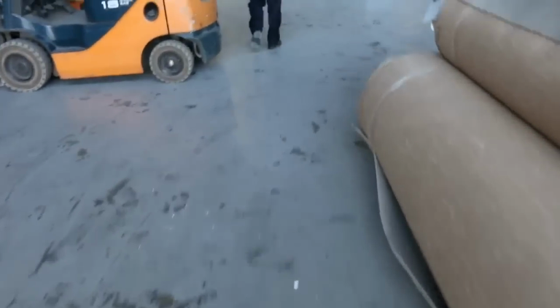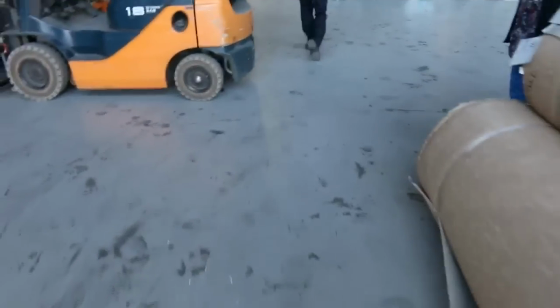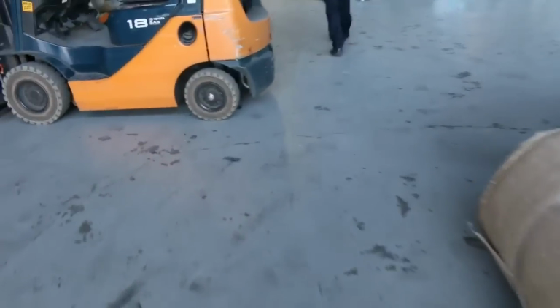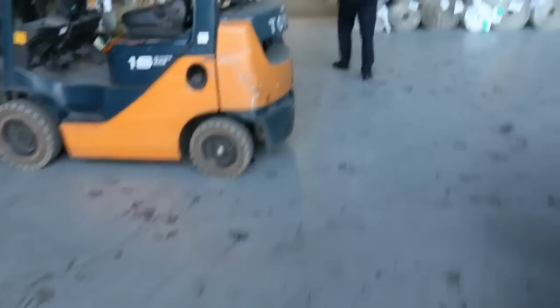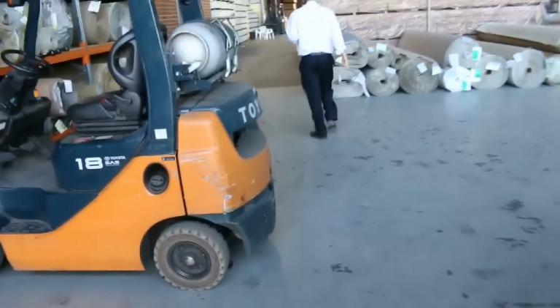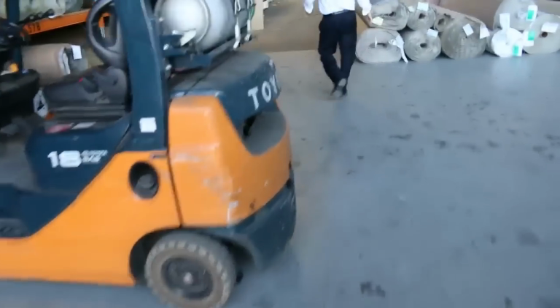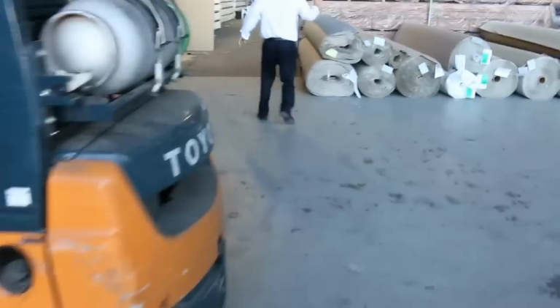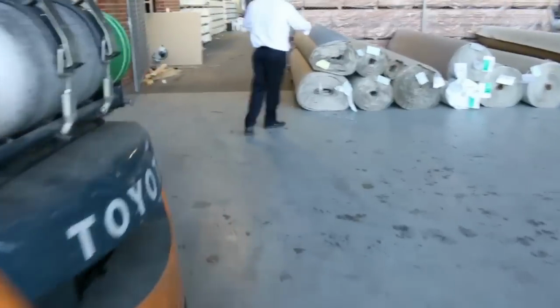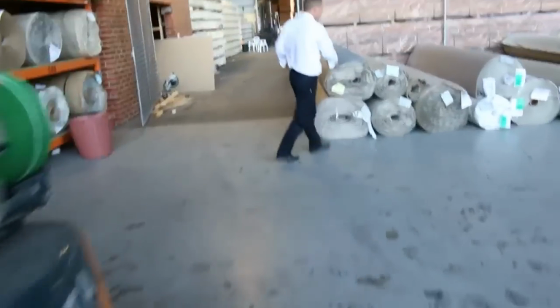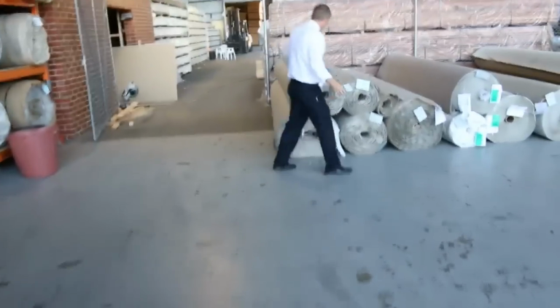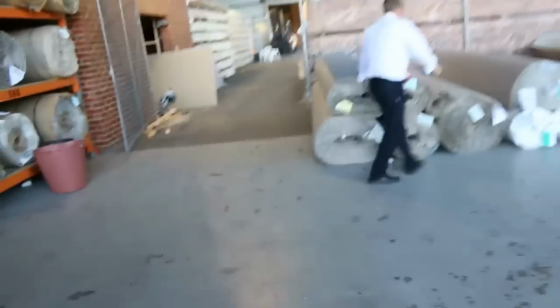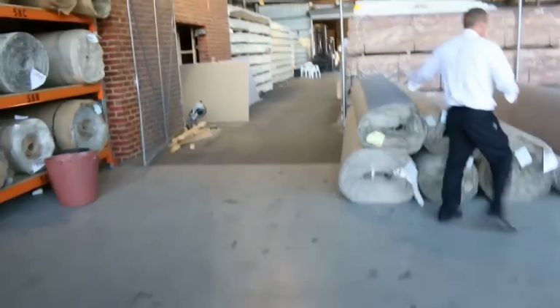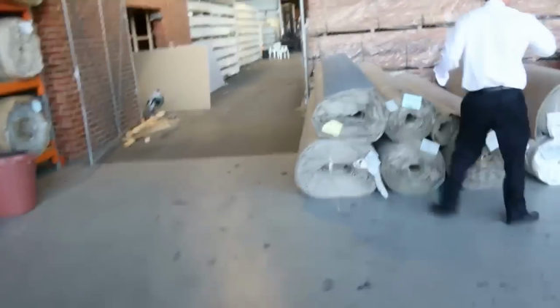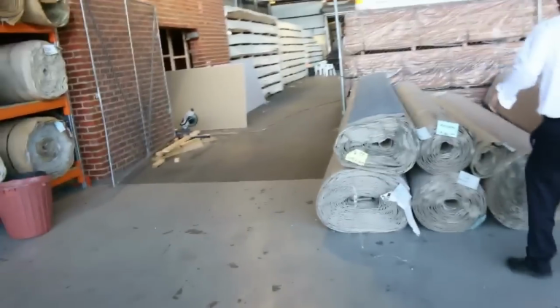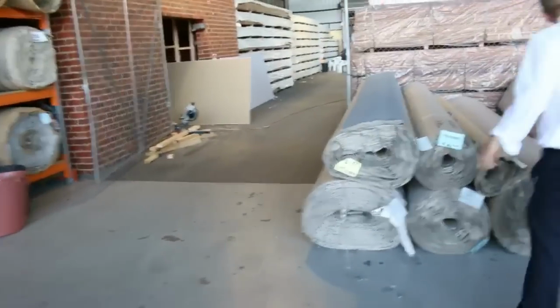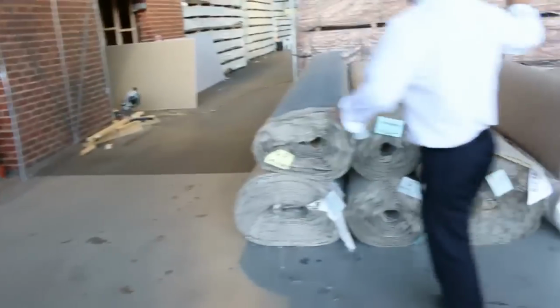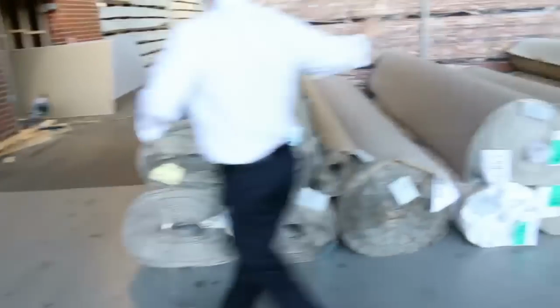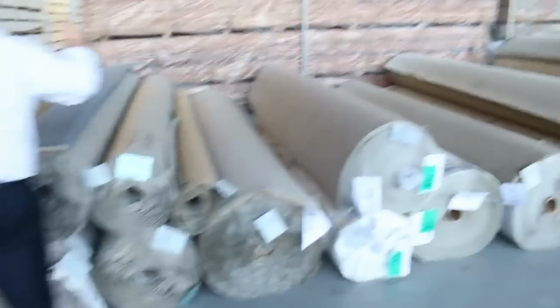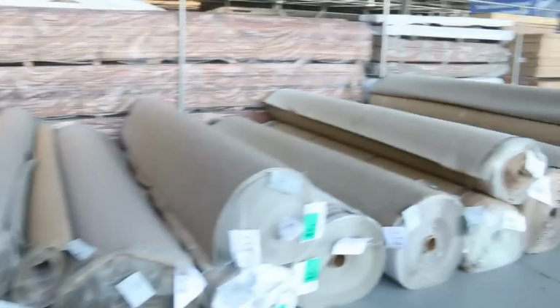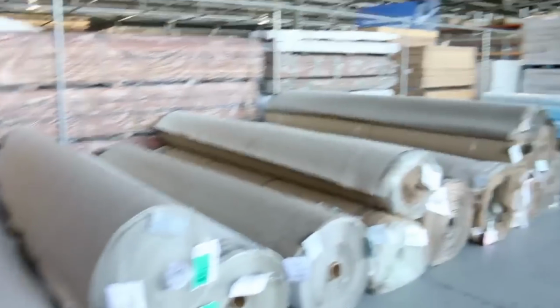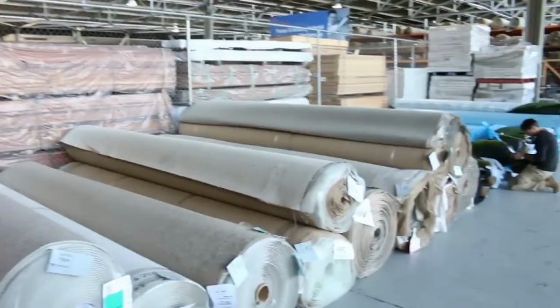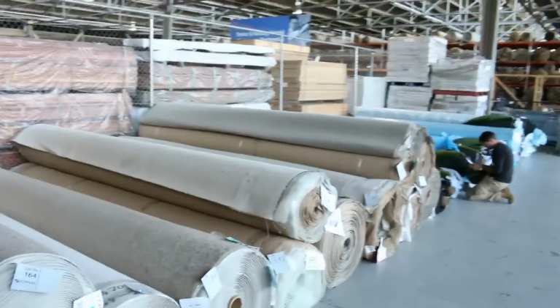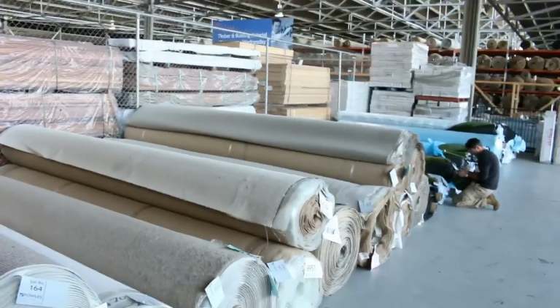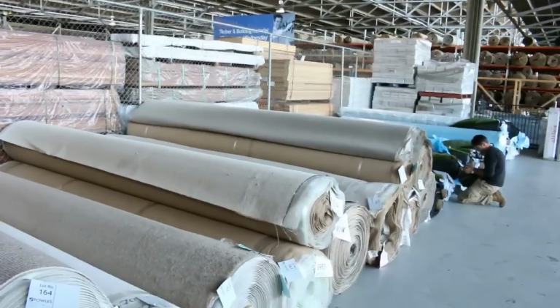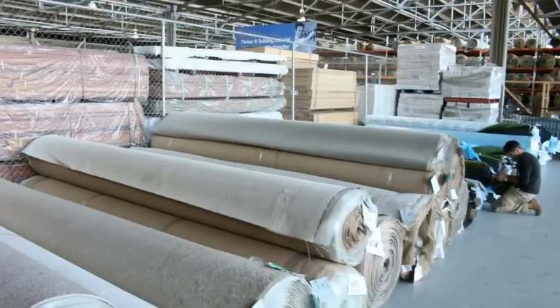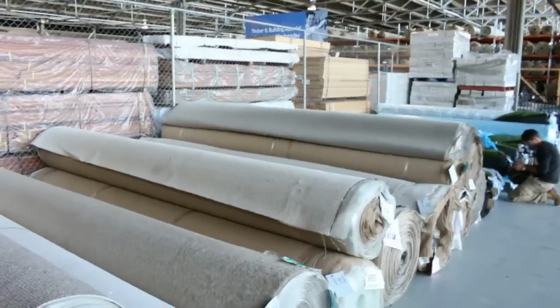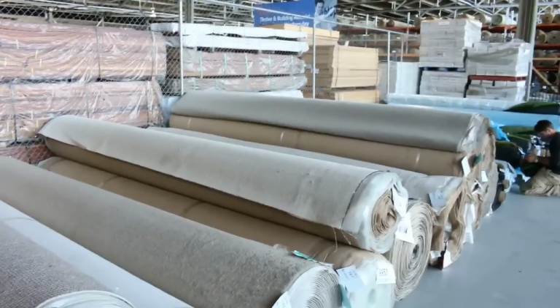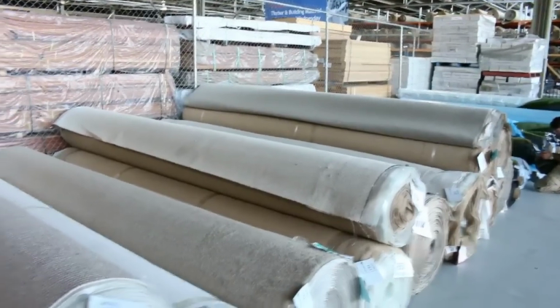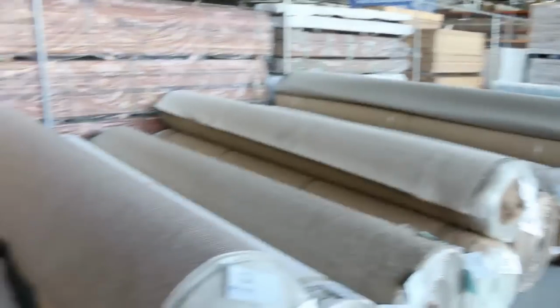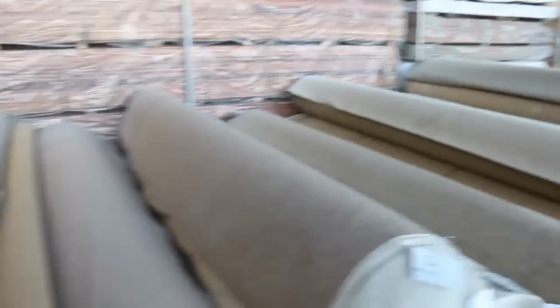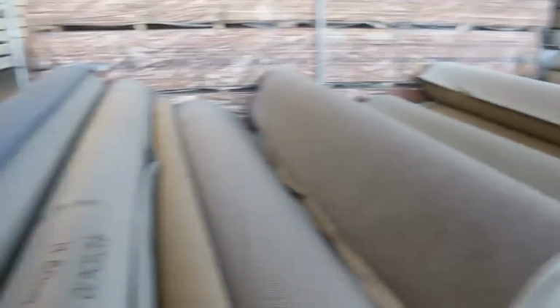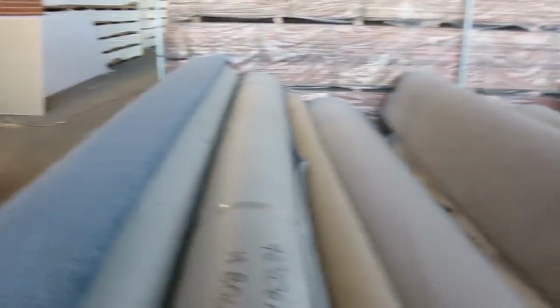Moving through here, we've got heaps of larger rolls — I can see beautiful nylon, solution dyed nylon, wool carpet, and also some artificial turf over the back. Really nice looking stuff.